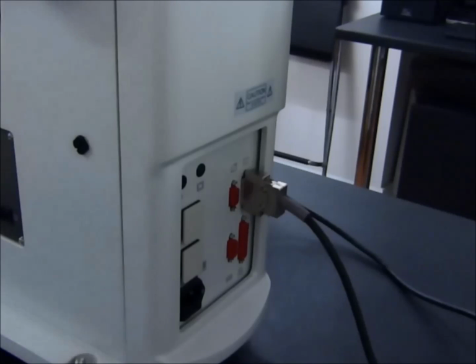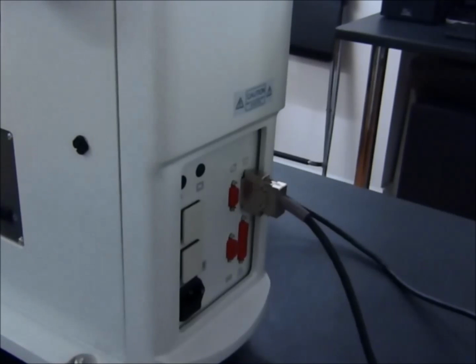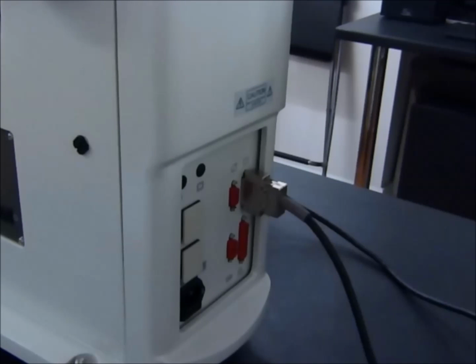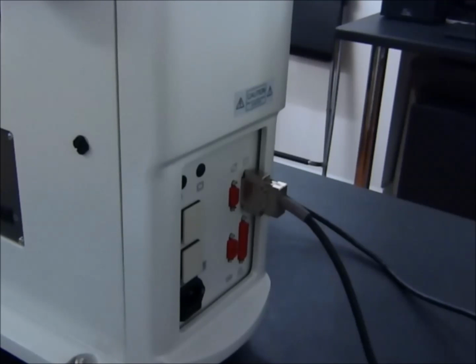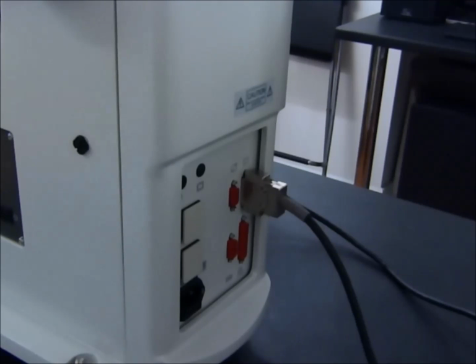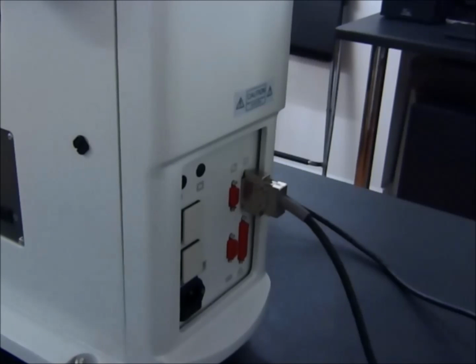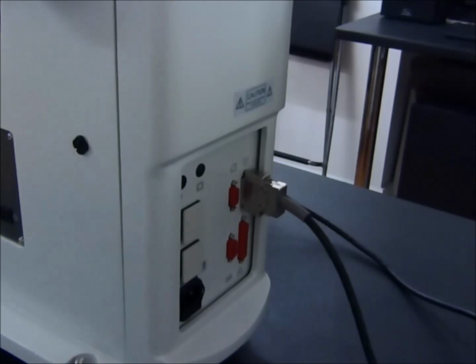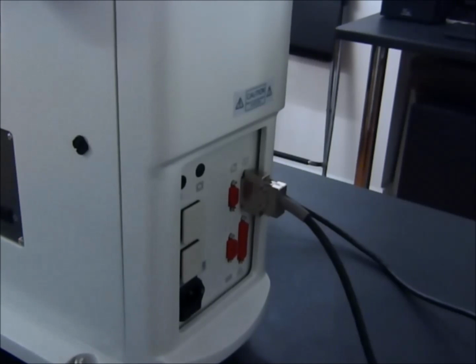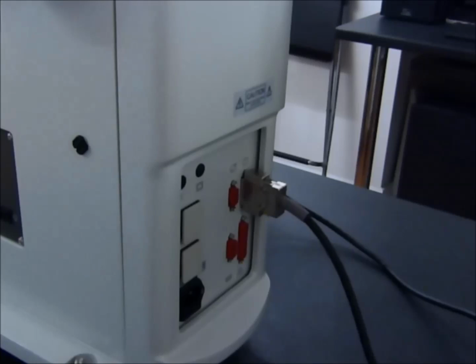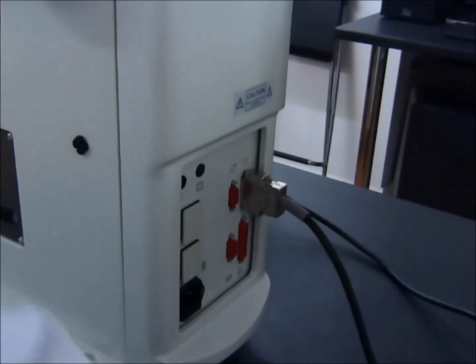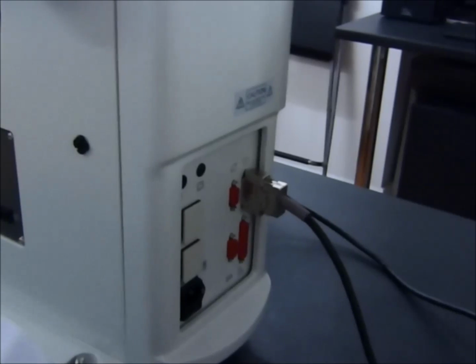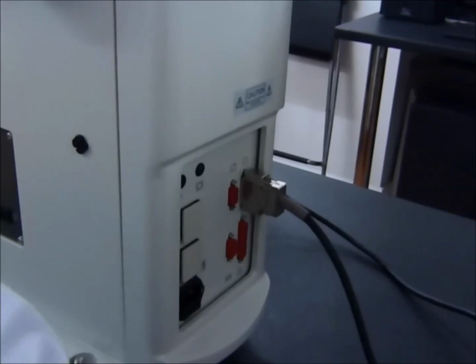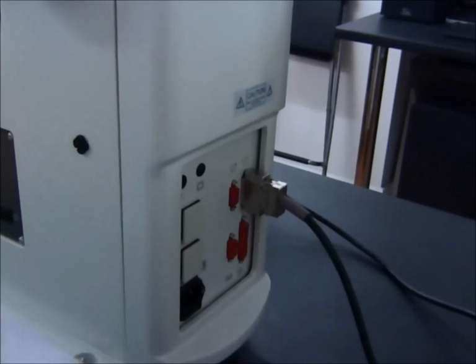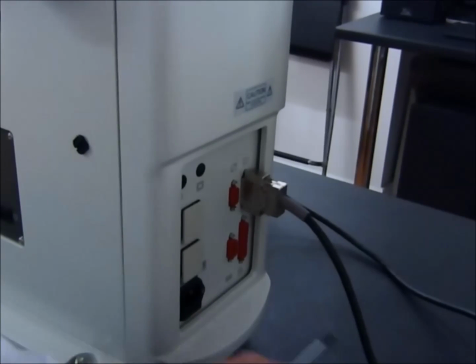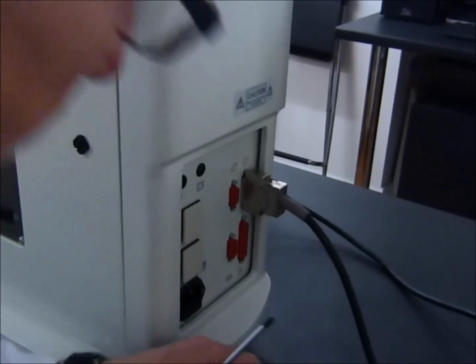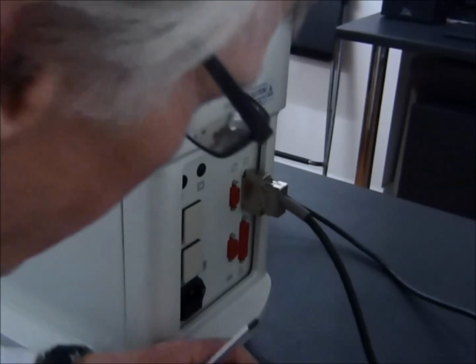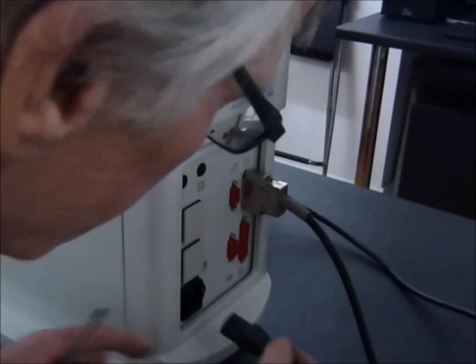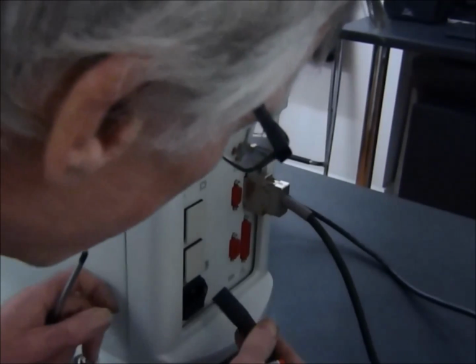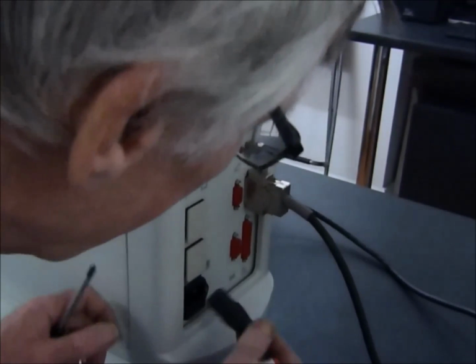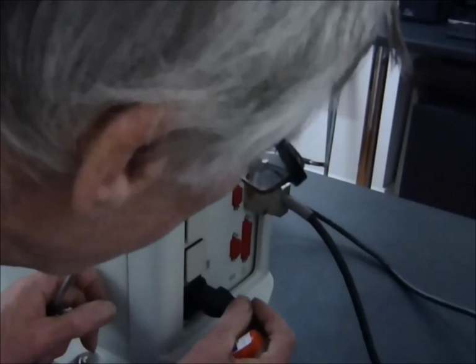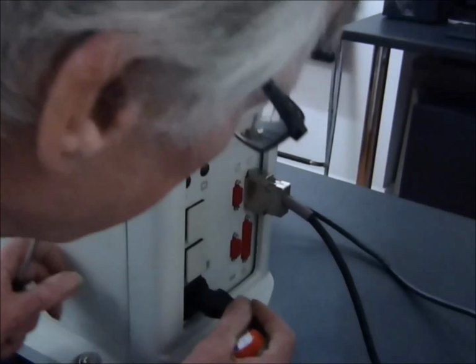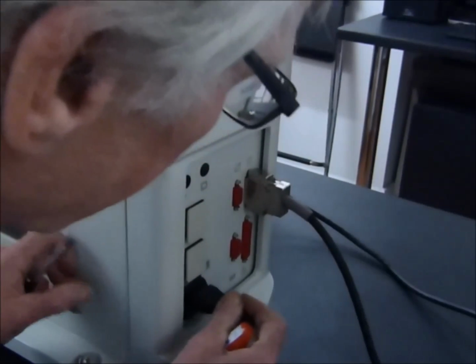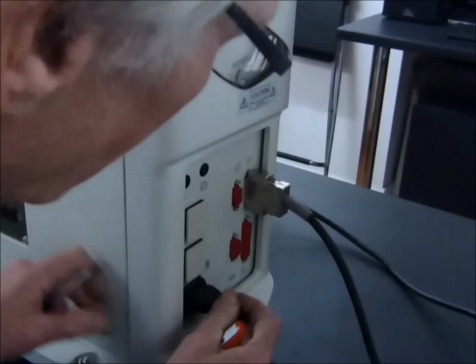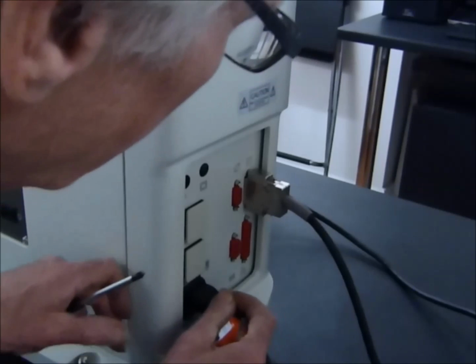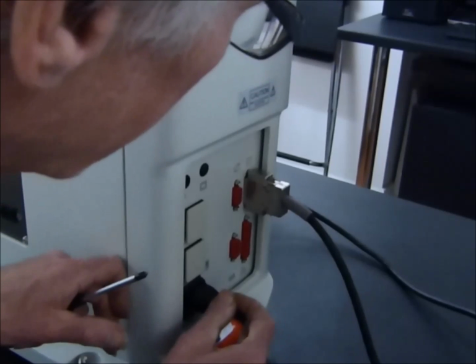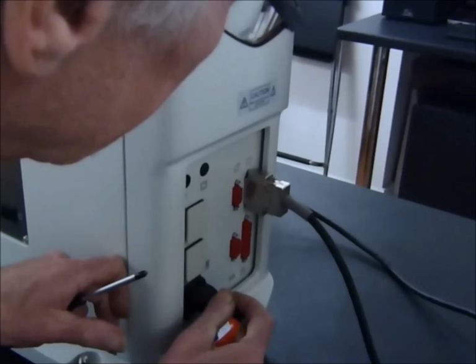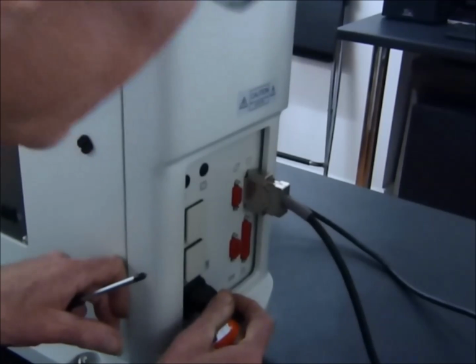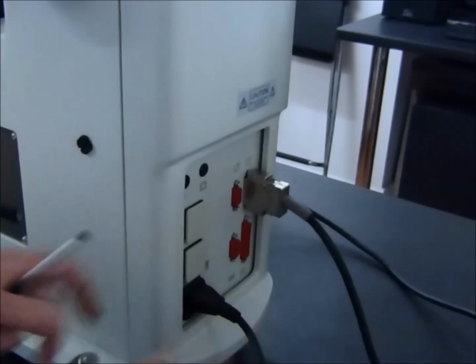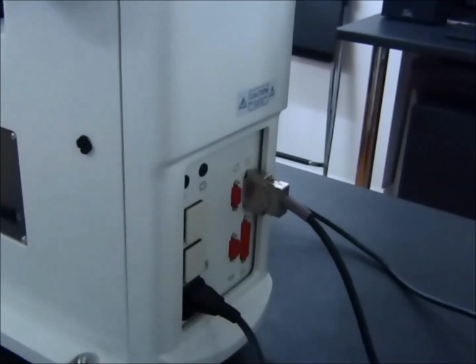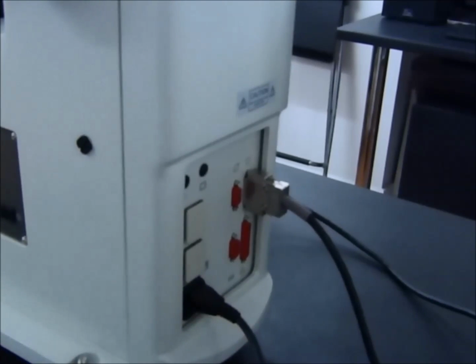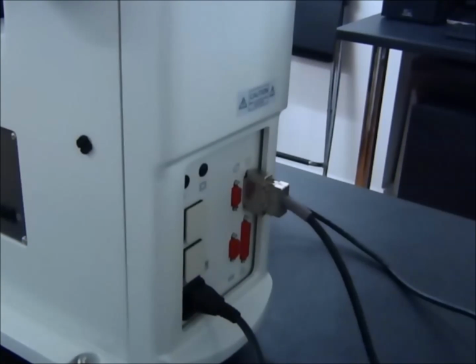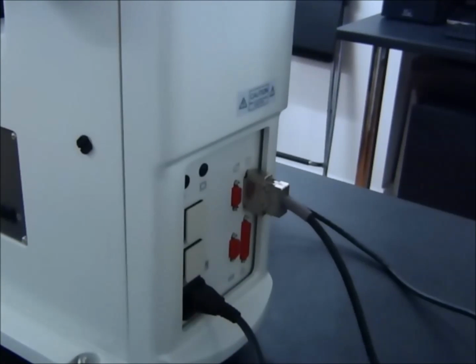Then we have the mains input connector, which simply fits into the standard IEC connector on the back. And that's the electrical connections done.